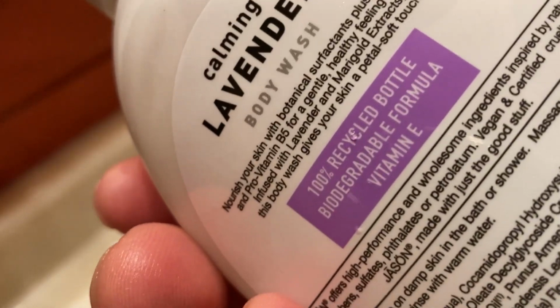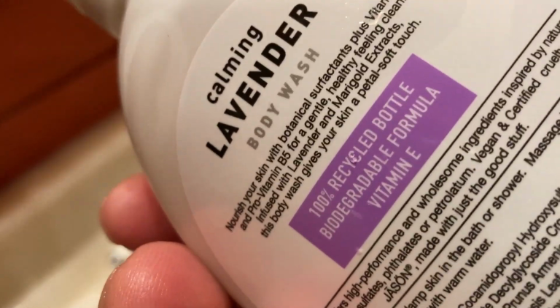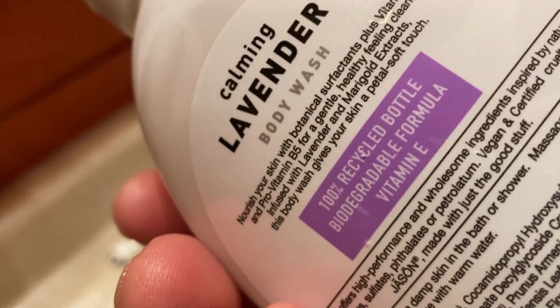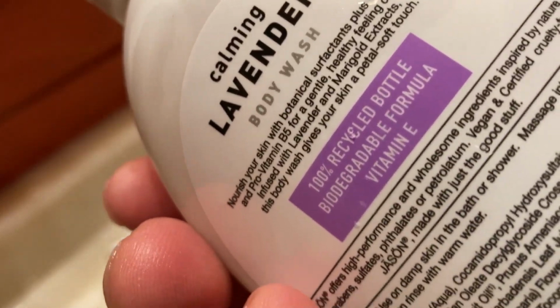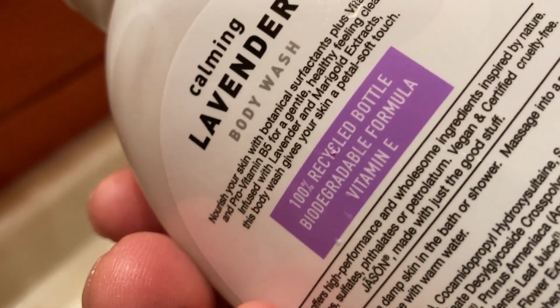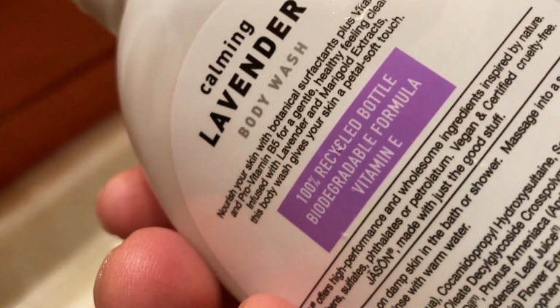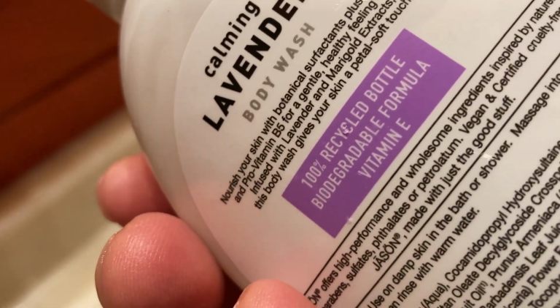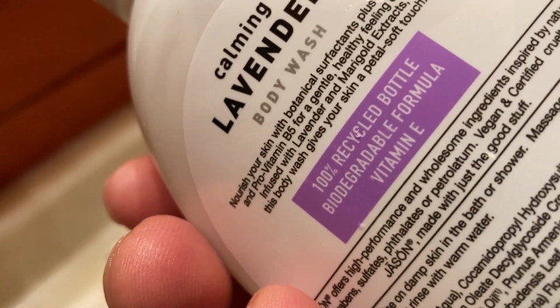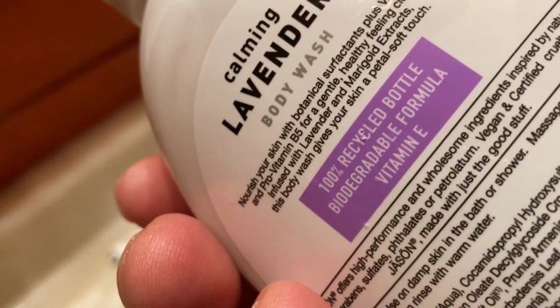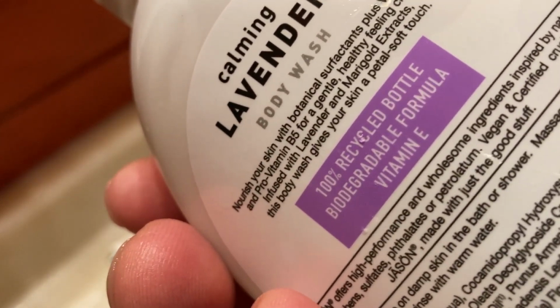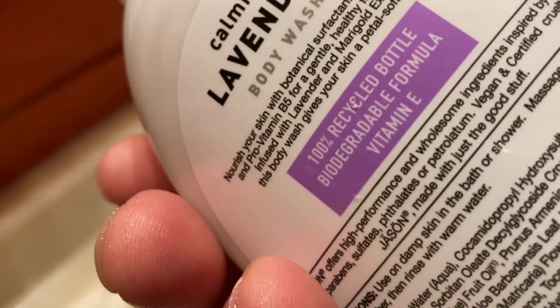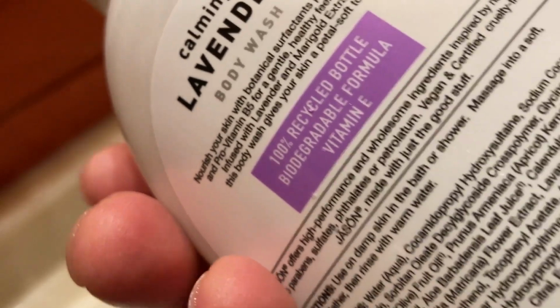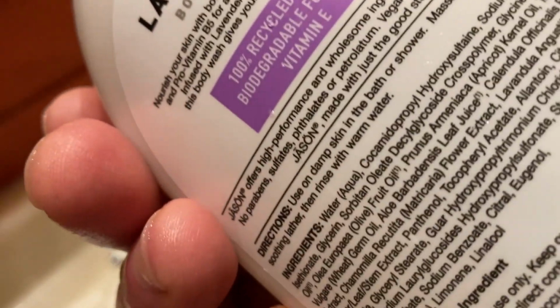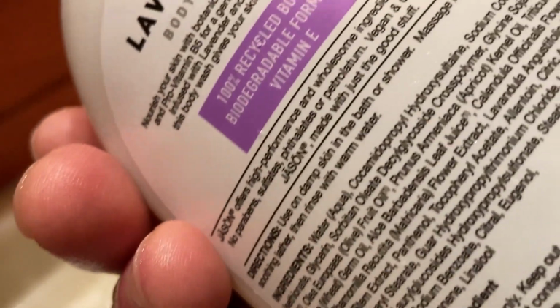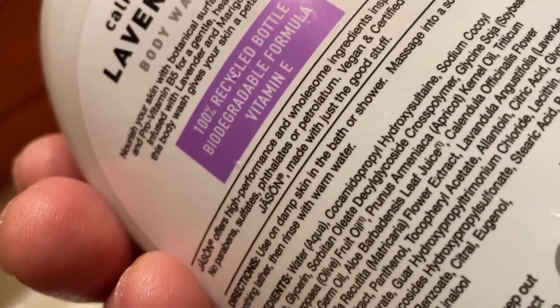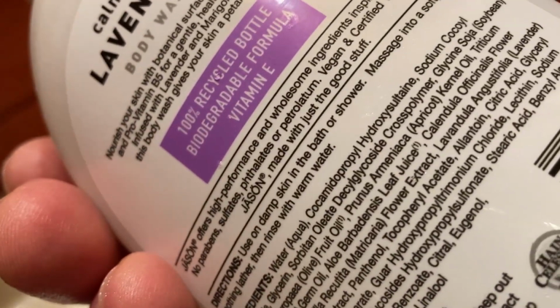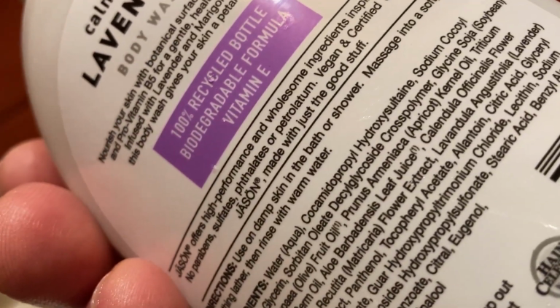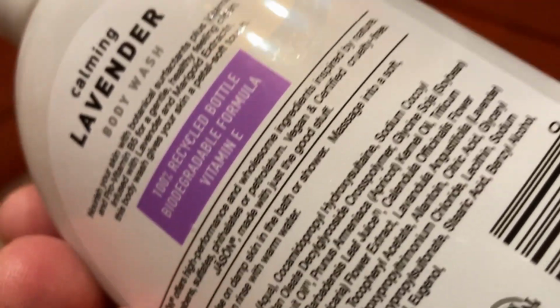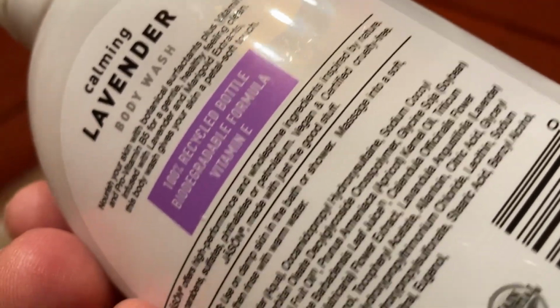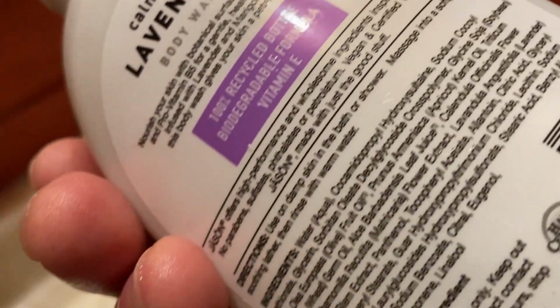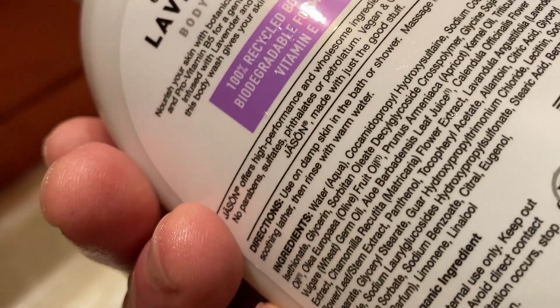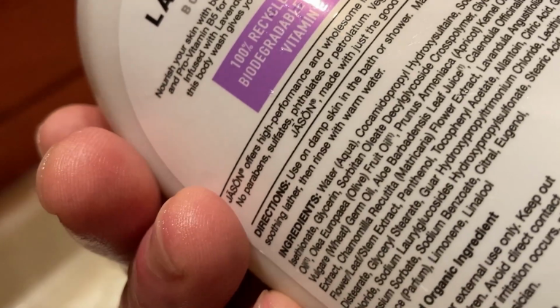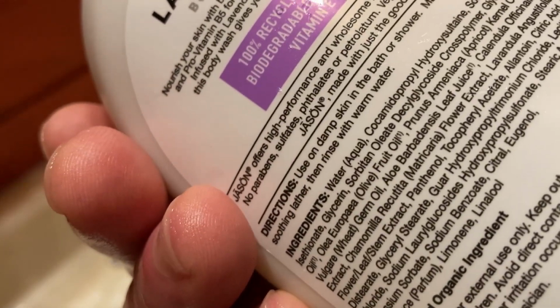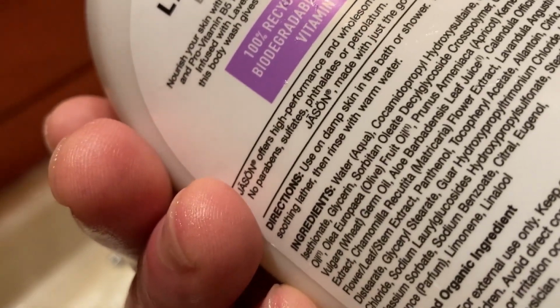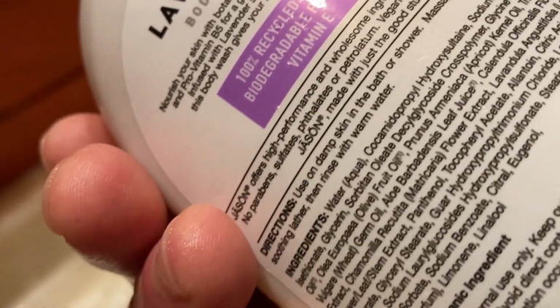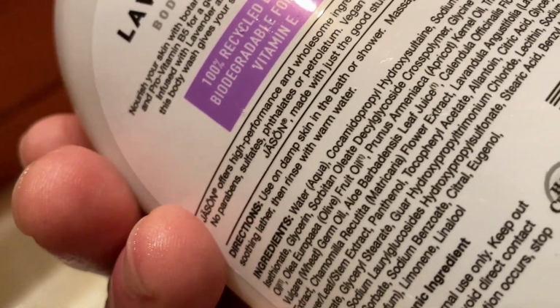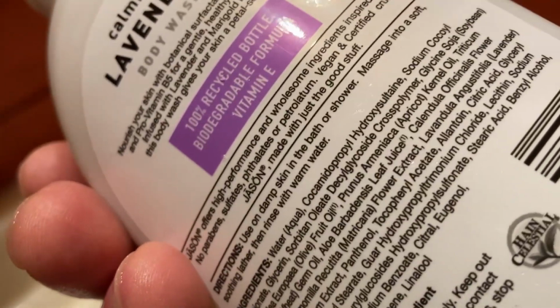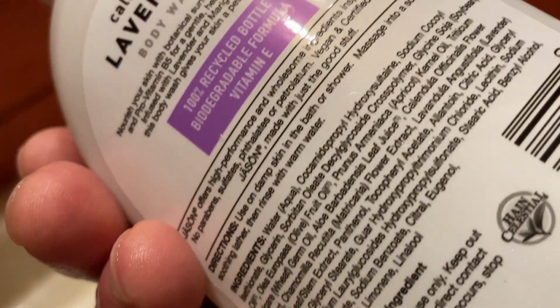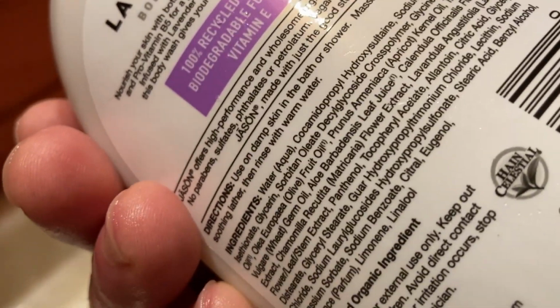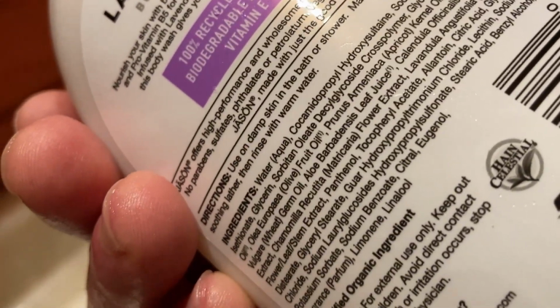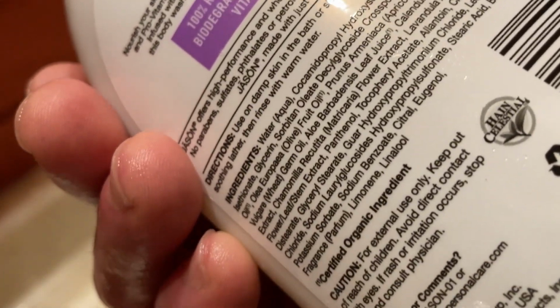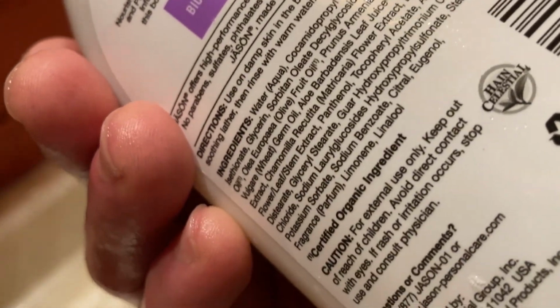It talks a little bit about it on the bottle. A hundred percent recycled bottle — that's cool. Biodegradable formula, vitamin E. Use on damp skin in the bathroom or shower, massage into a soft soothing lather, then rinse with warm water. And here are some of the ingredients.